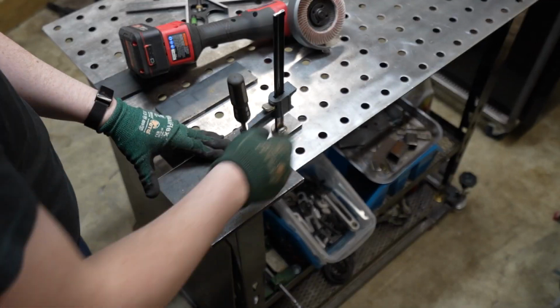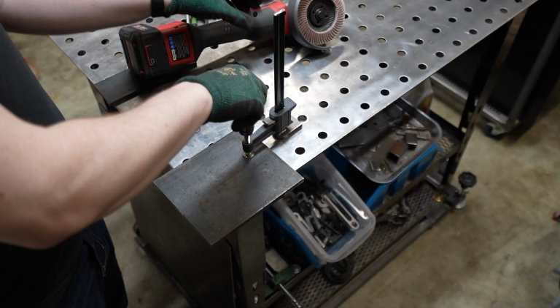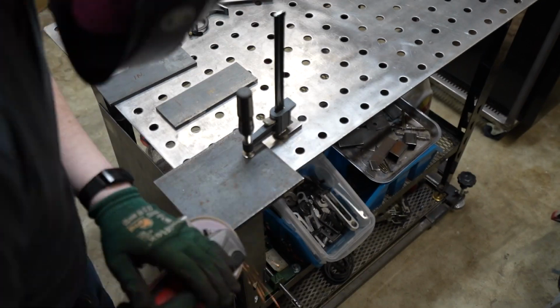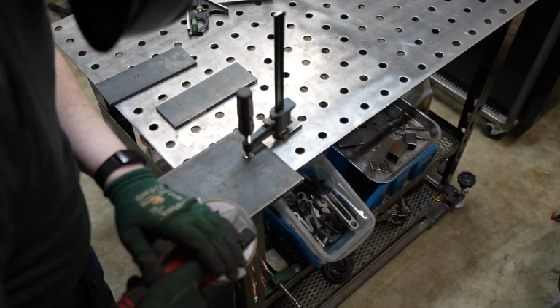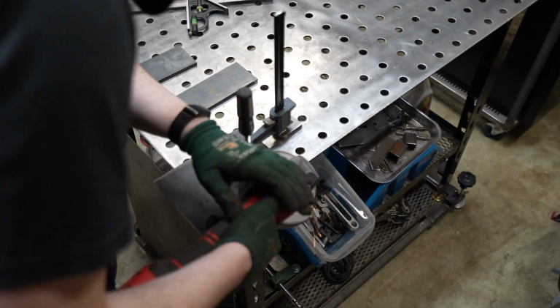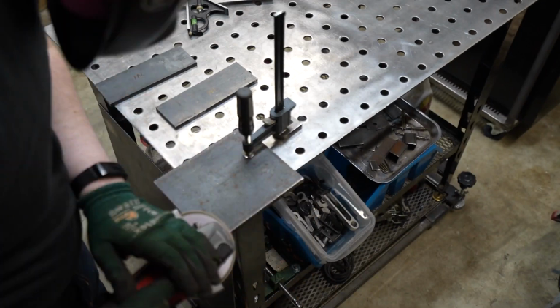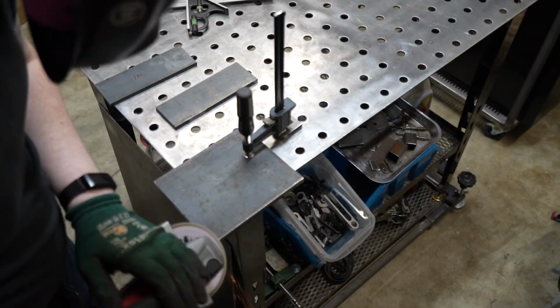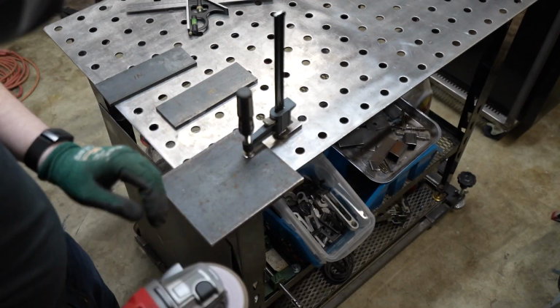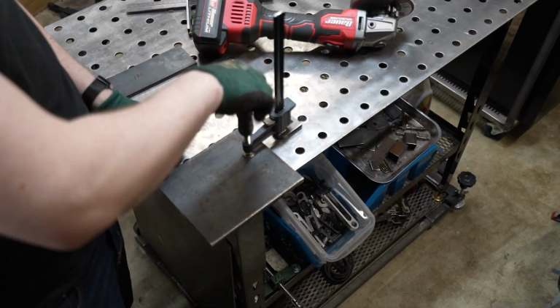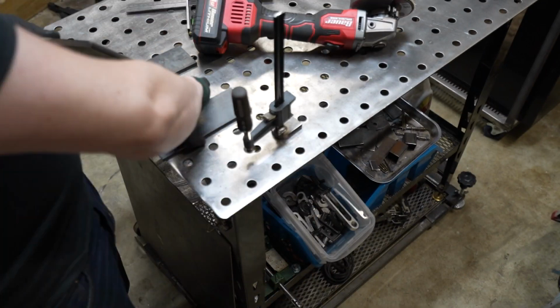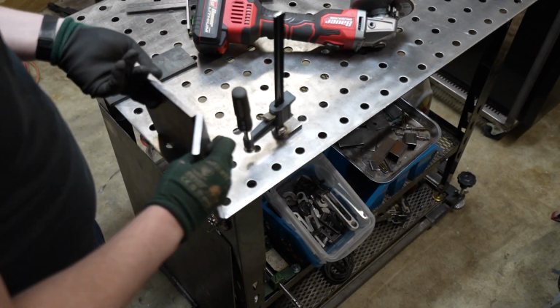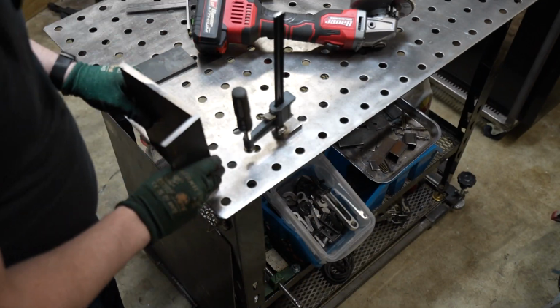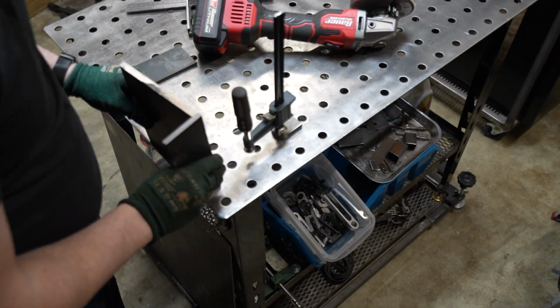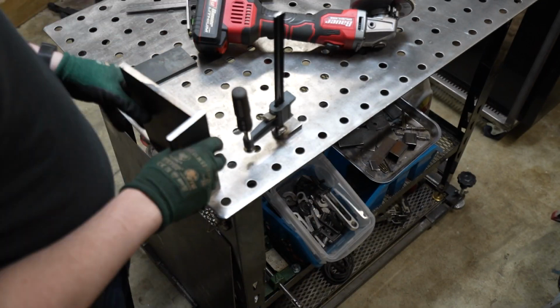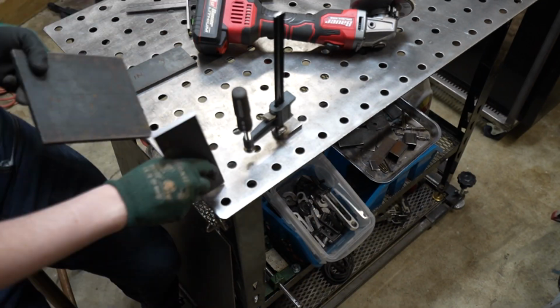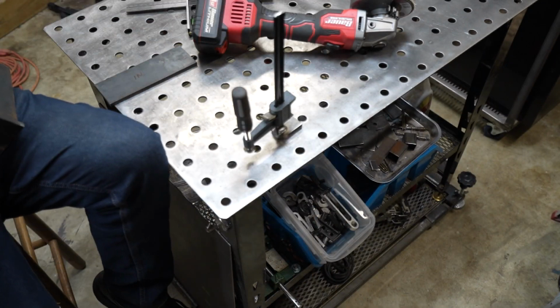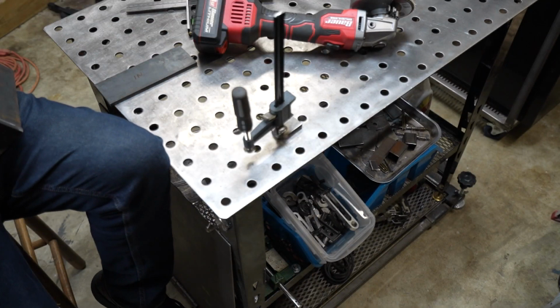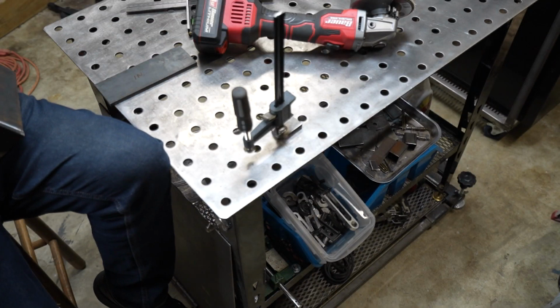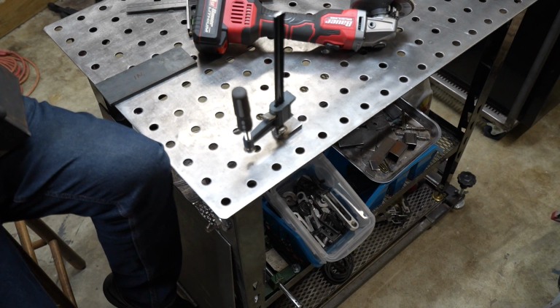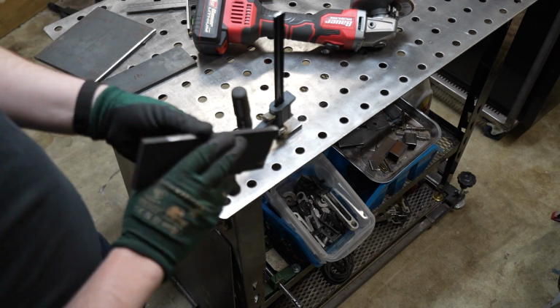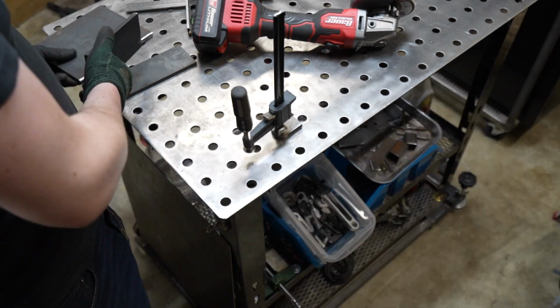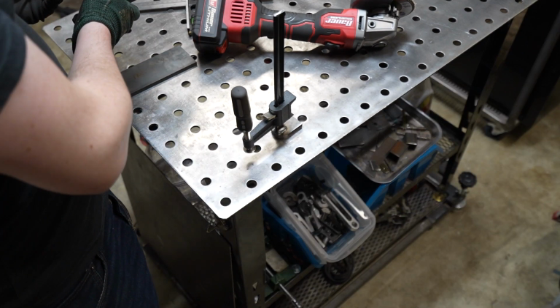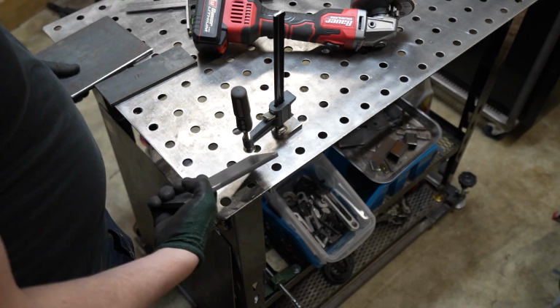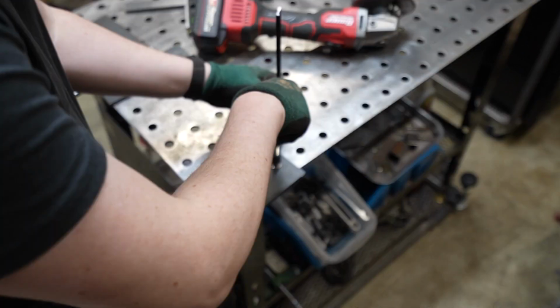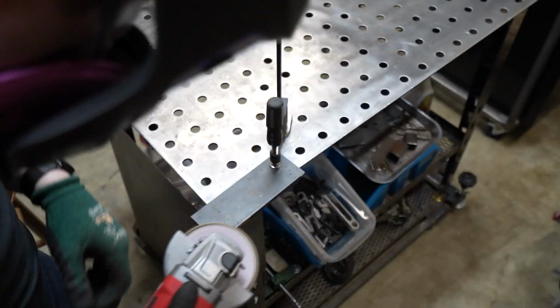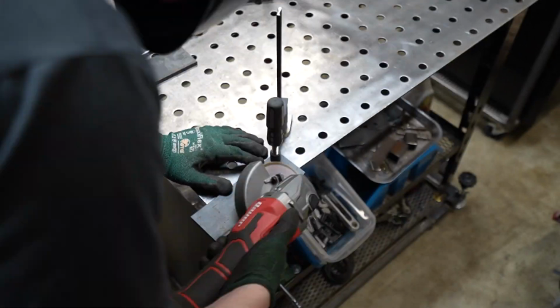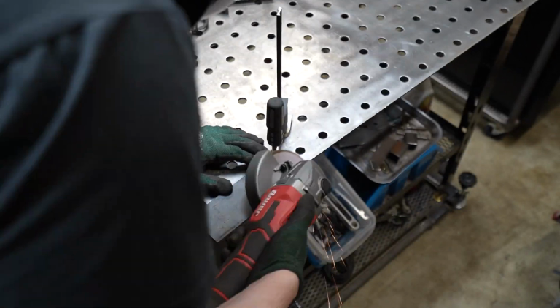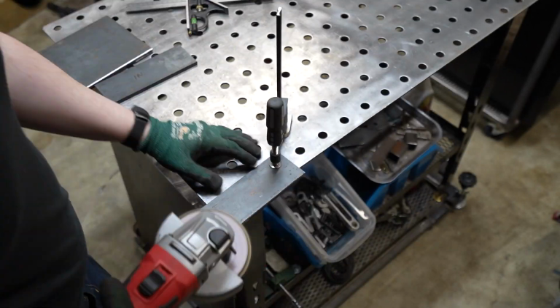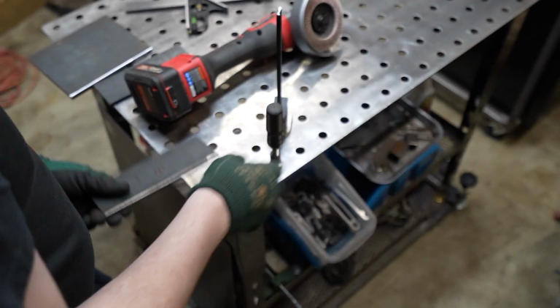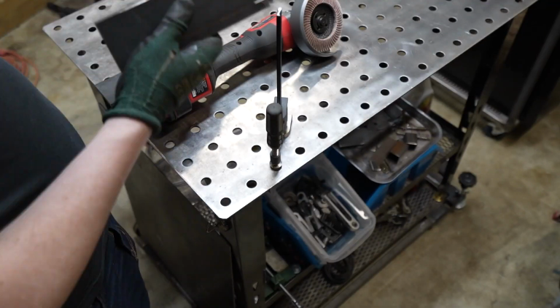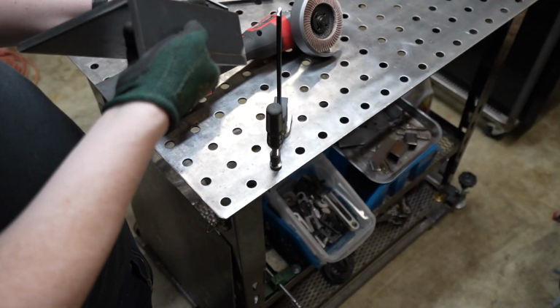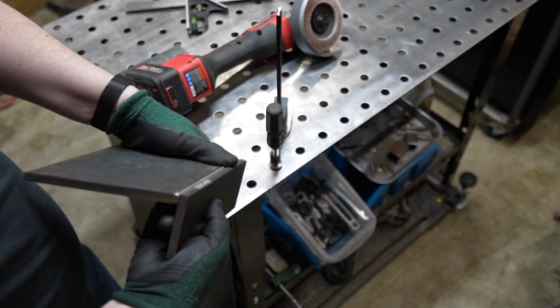I decided to slightly bevel my pieces so that the weld would sit flatter. I planned on grinding it down flush, so I wanted to have a little bit of the weld stick around after I finished grinding.